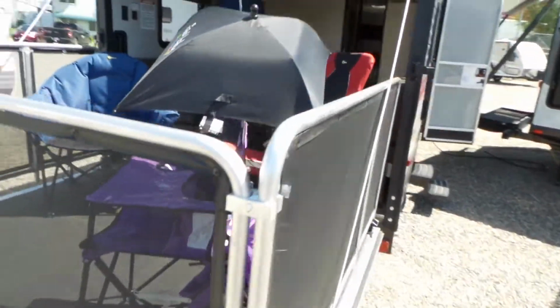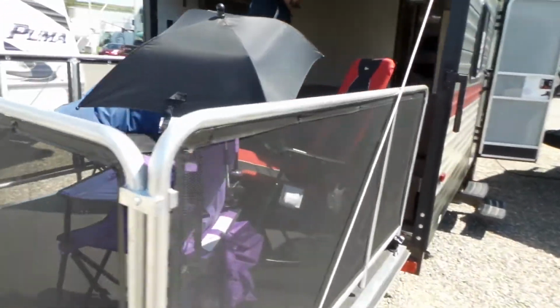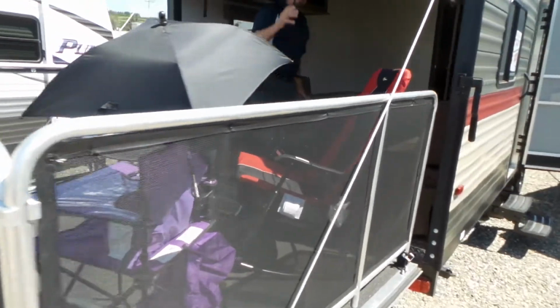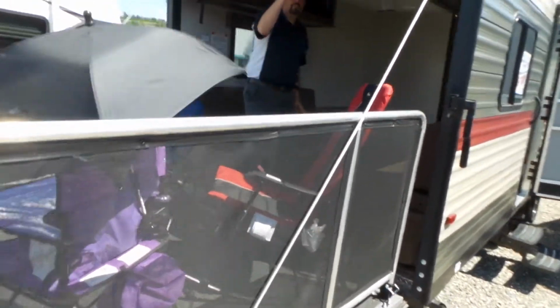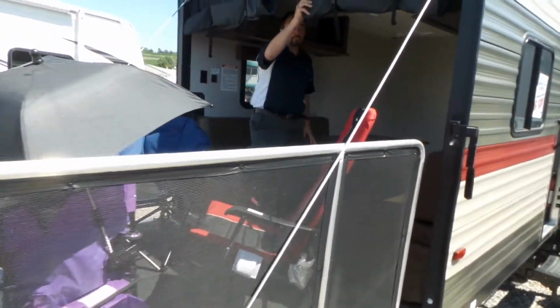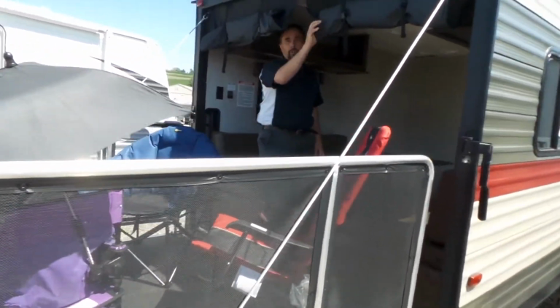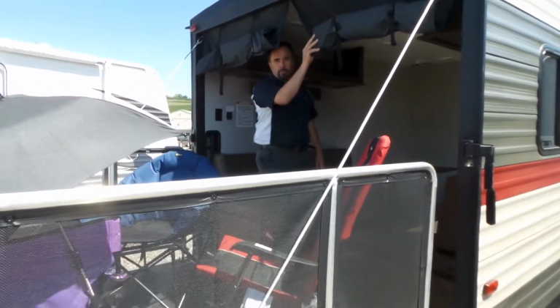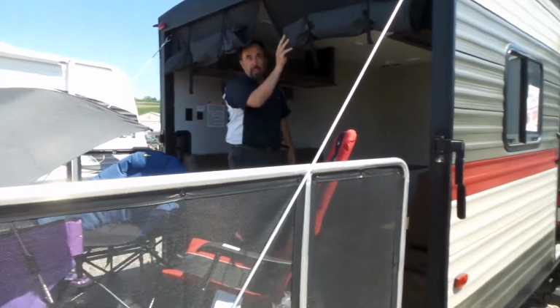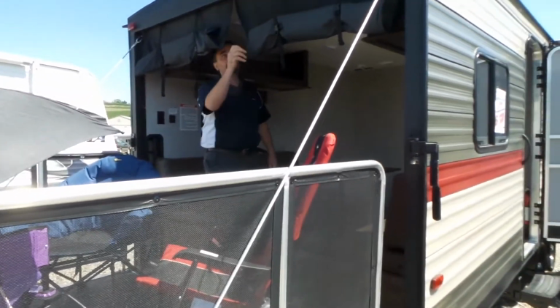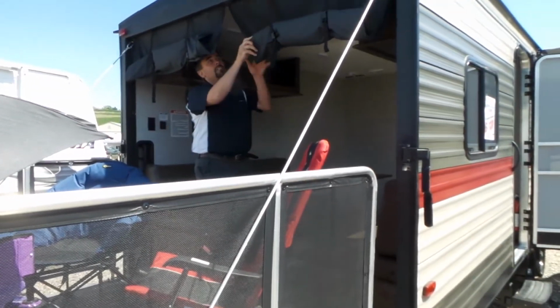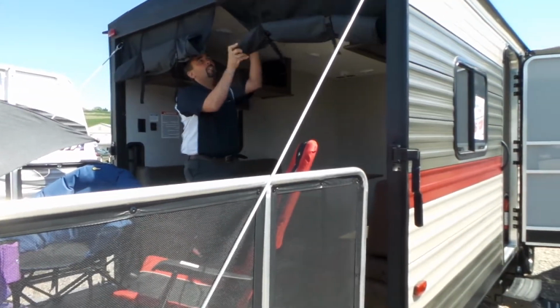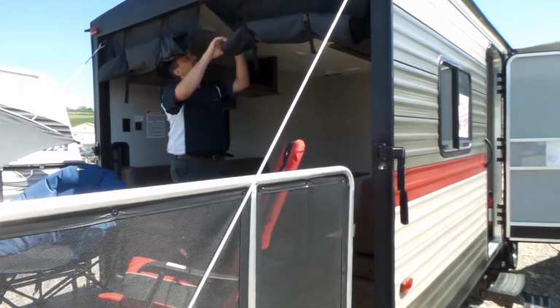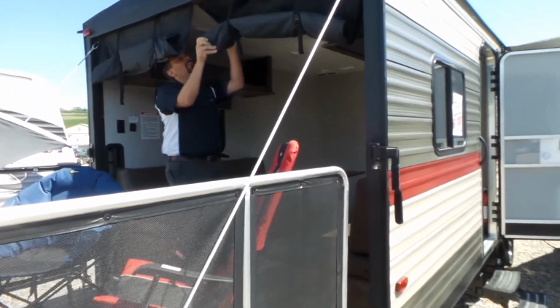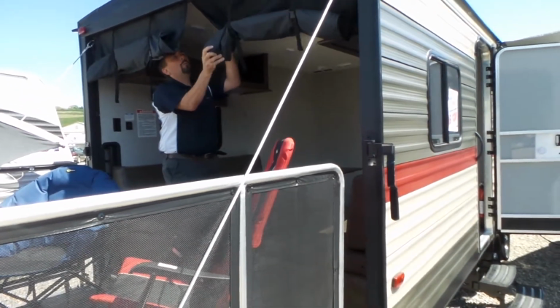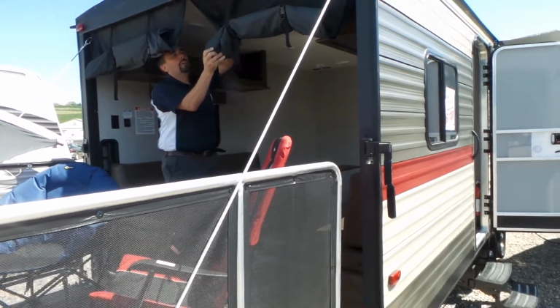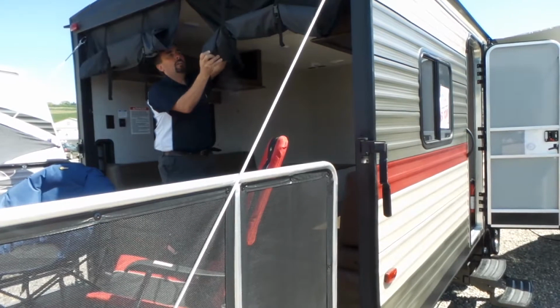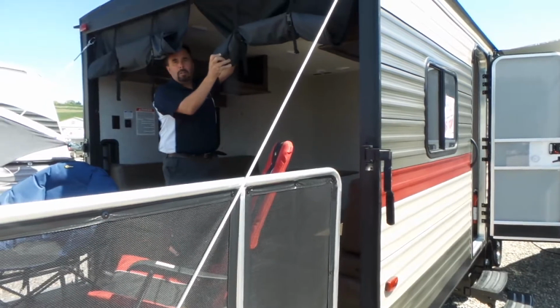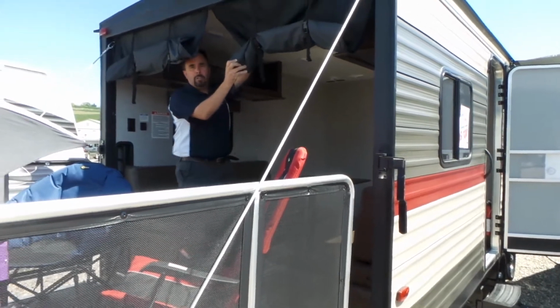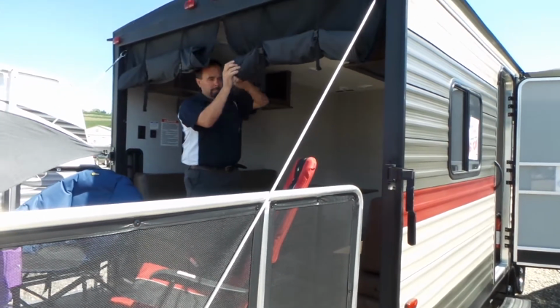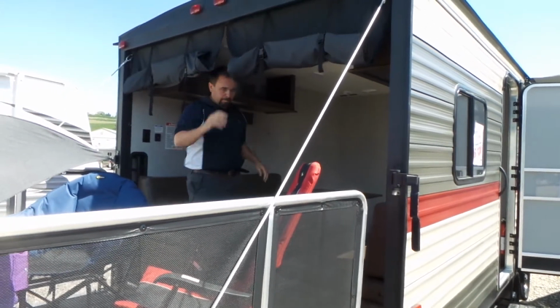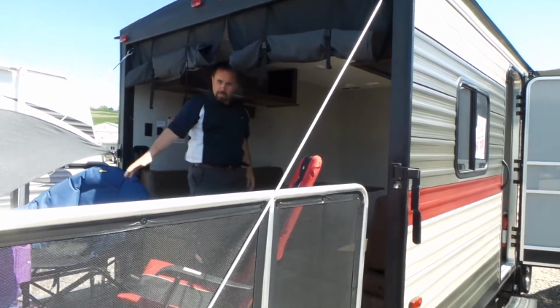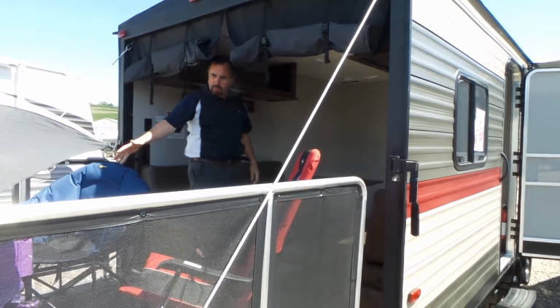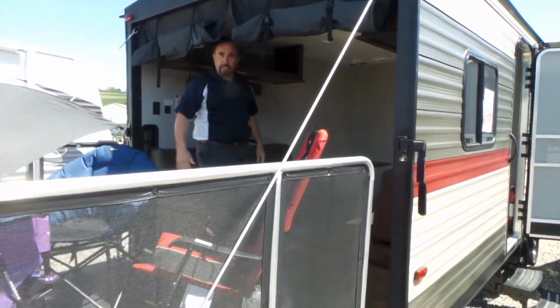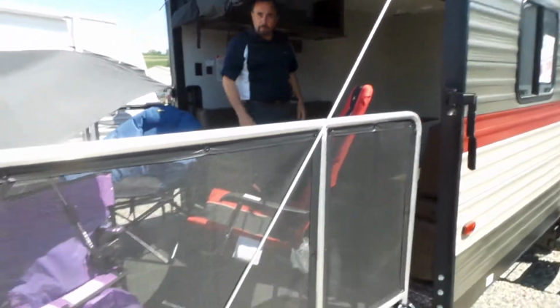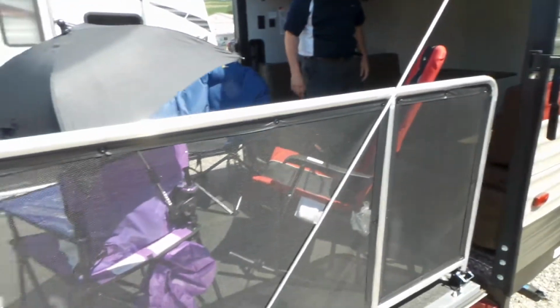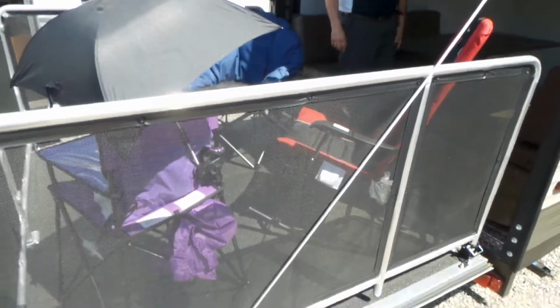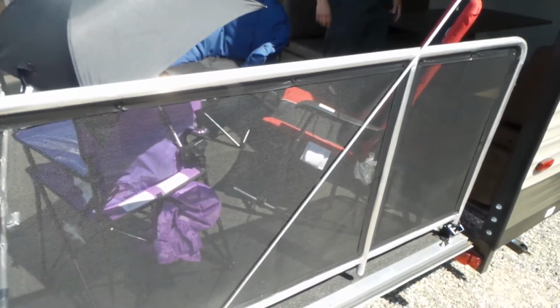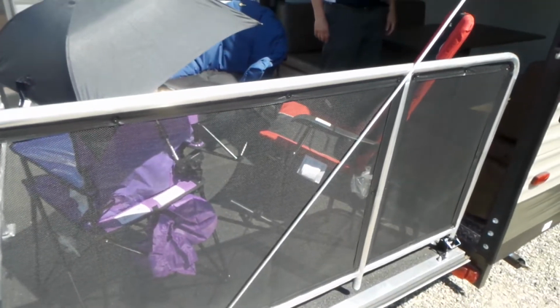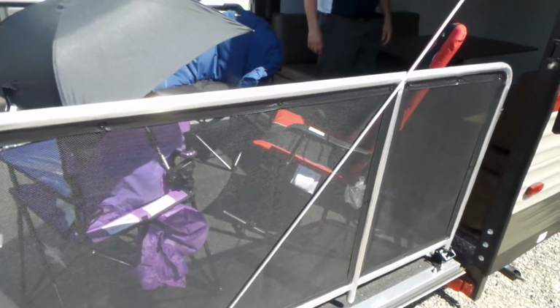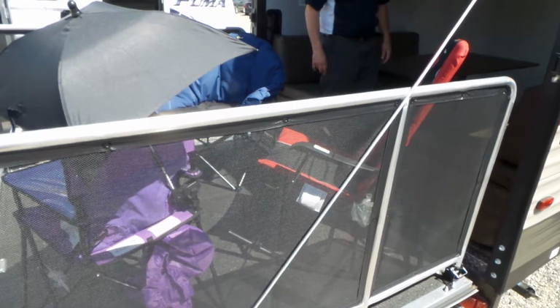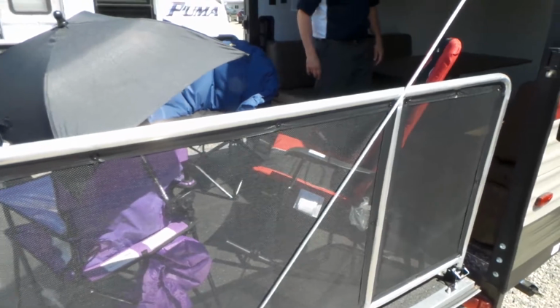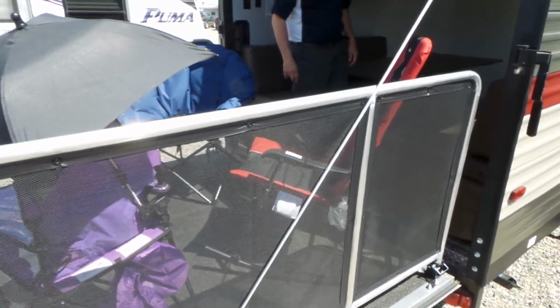Going to the back of the unit, we've got curtains for shading. They come all the way down and have a bug screen on them. You've got your rear deck when you're parked, so you can entertain as many people as you'd like.